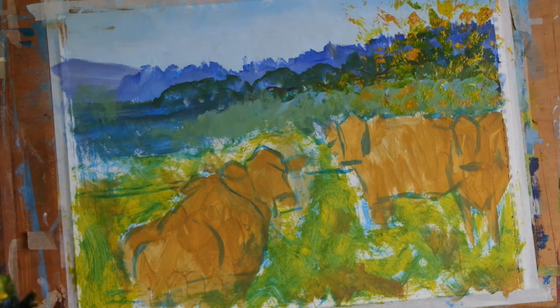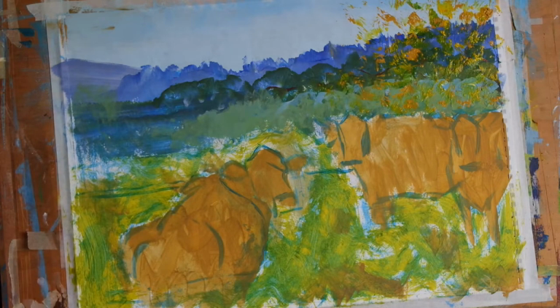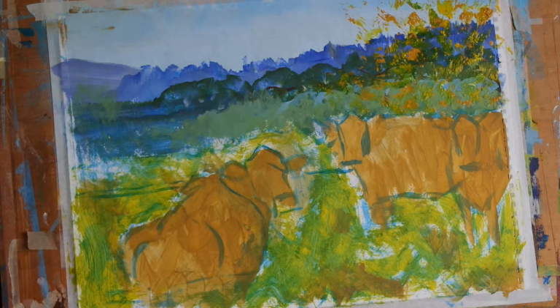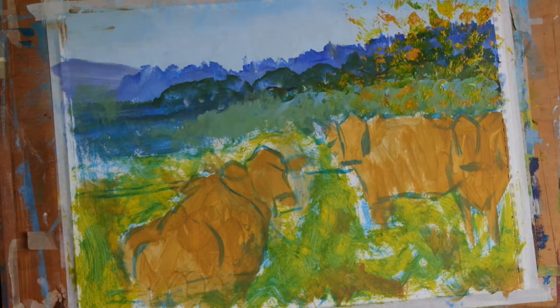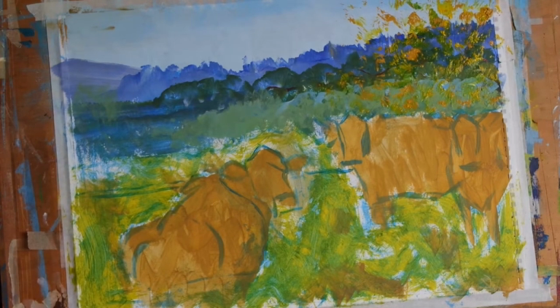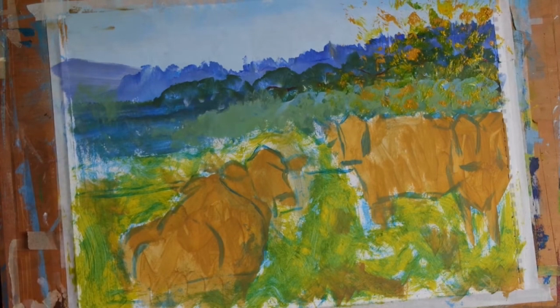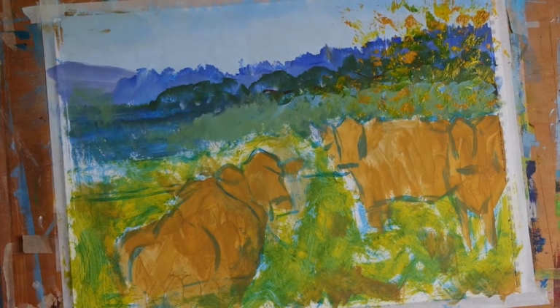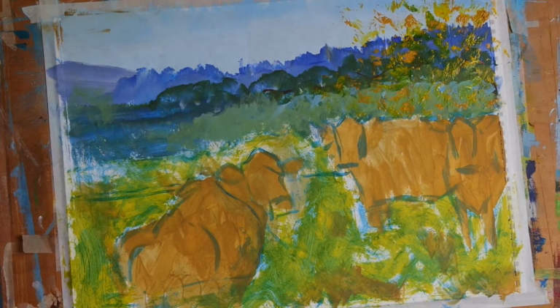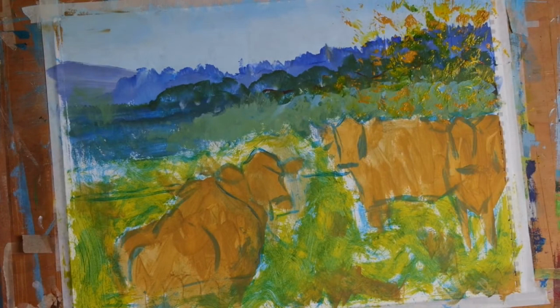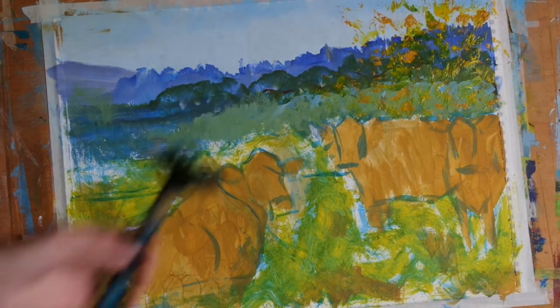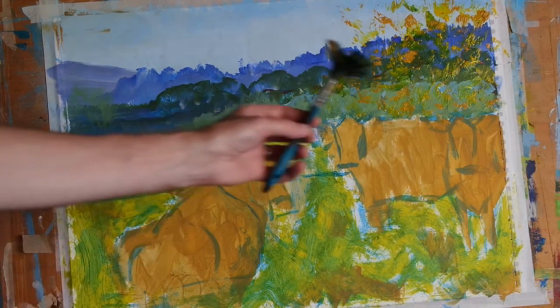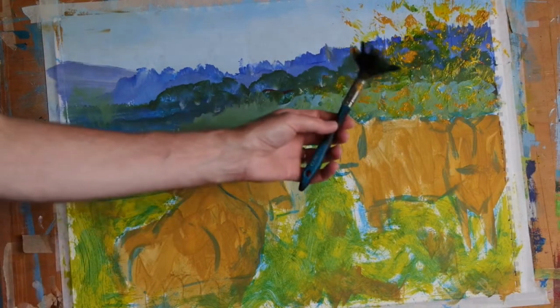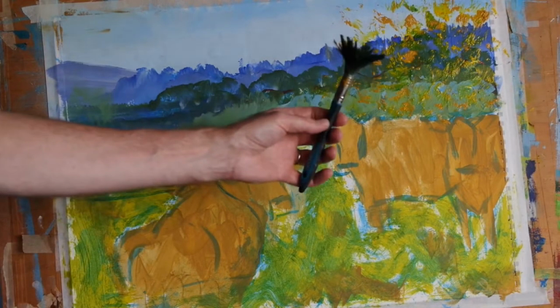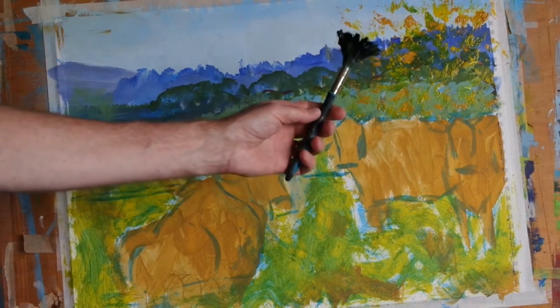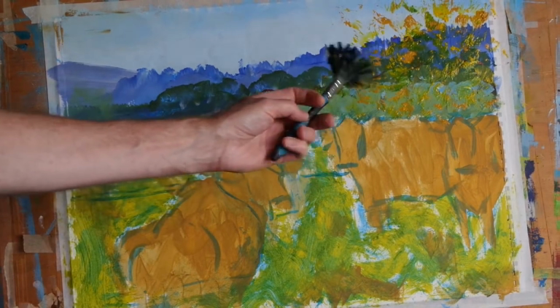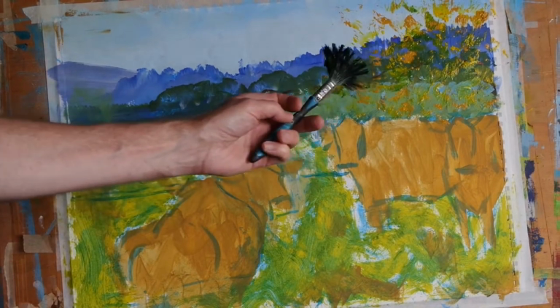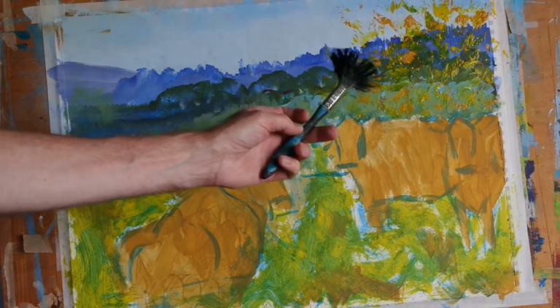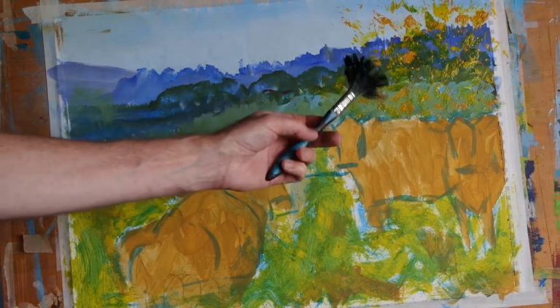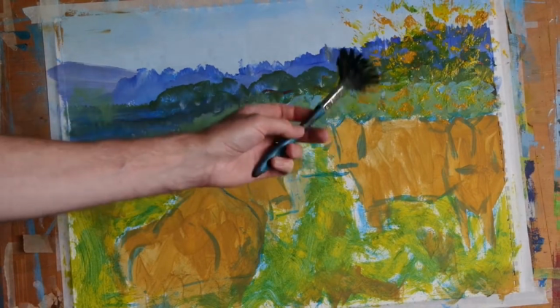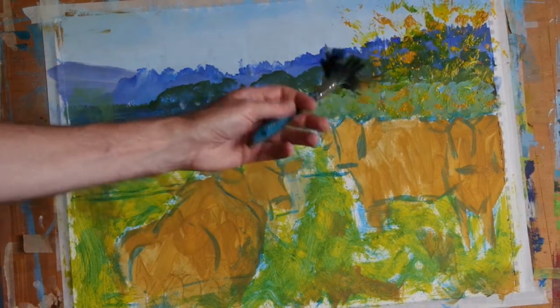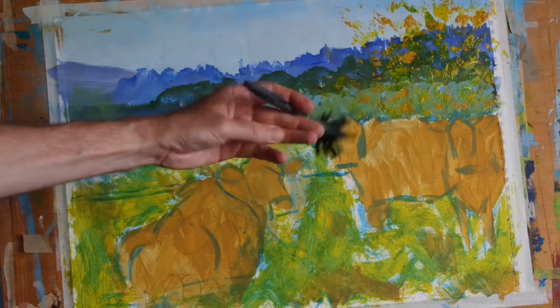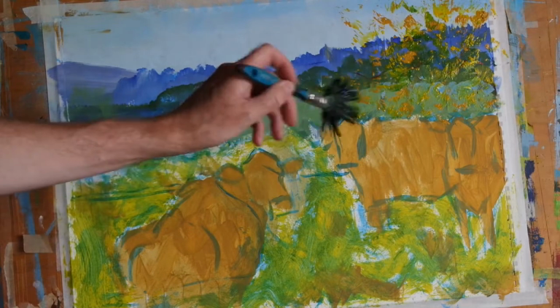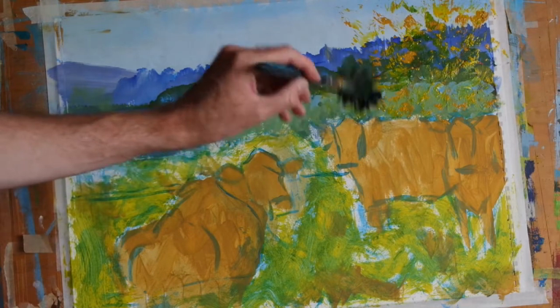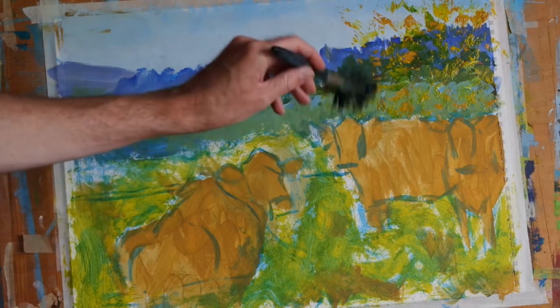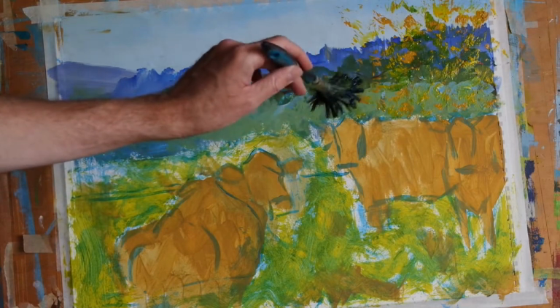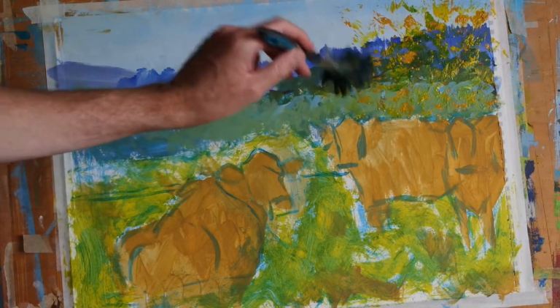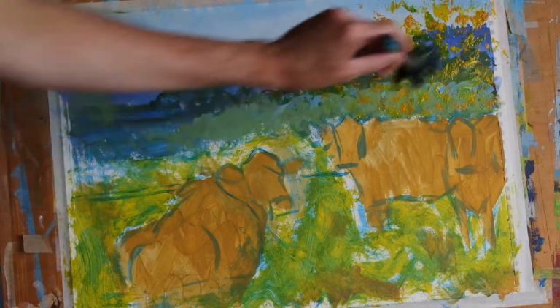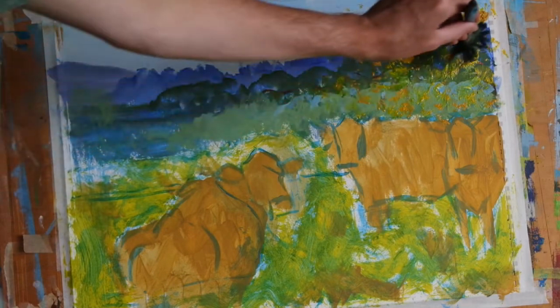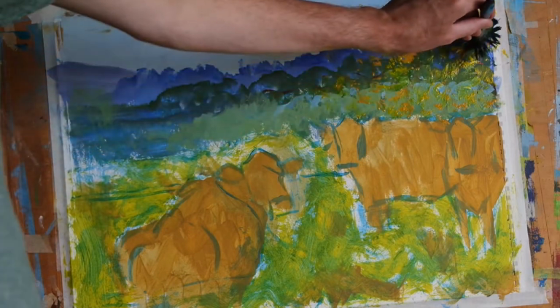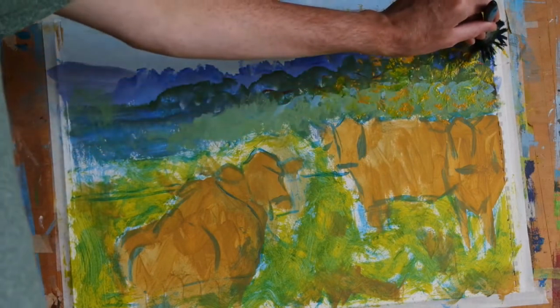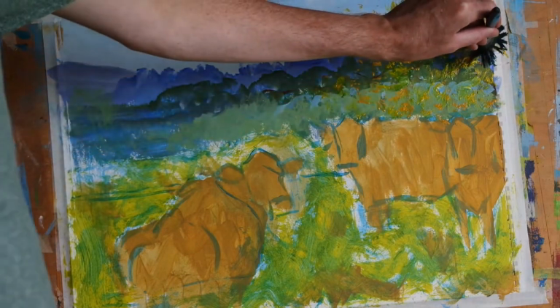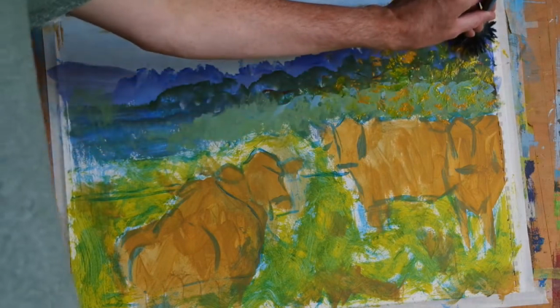That's the first layer done. Now I've added a healthy dose of ultramarine blue to the same brush and I'm going to apply that over the top of this first layer.